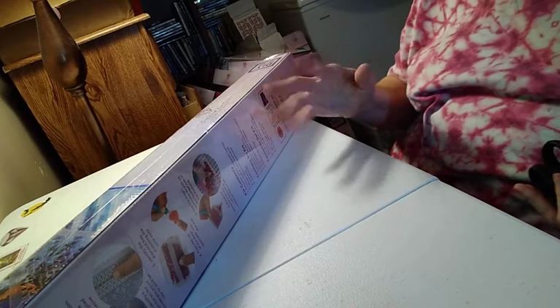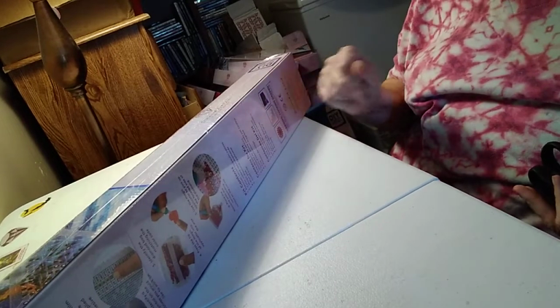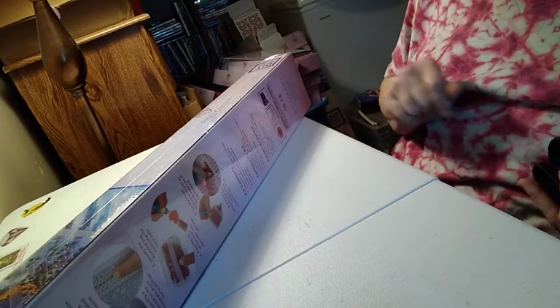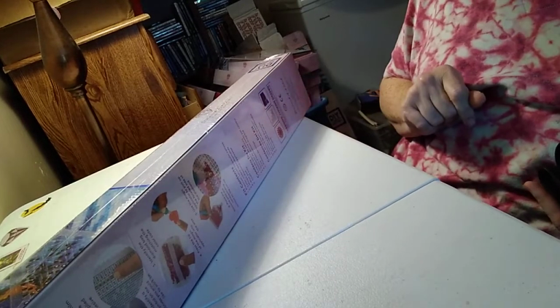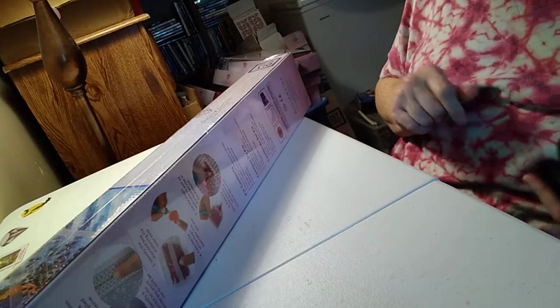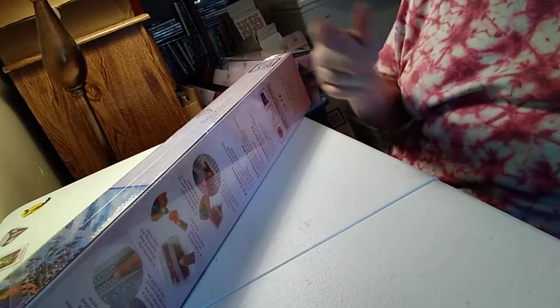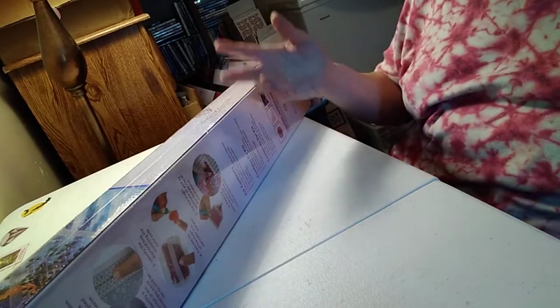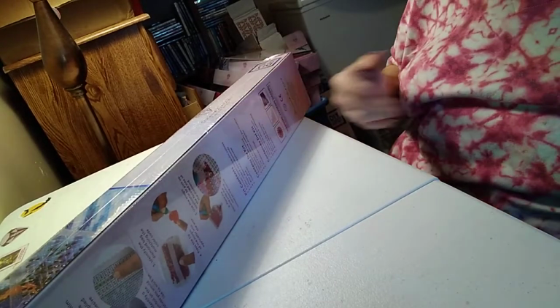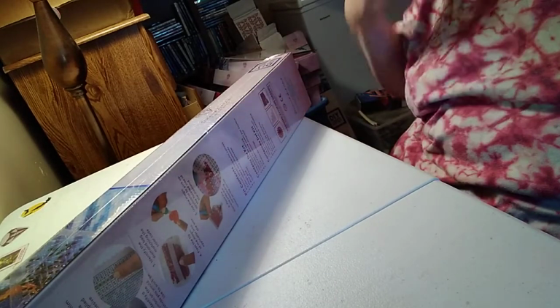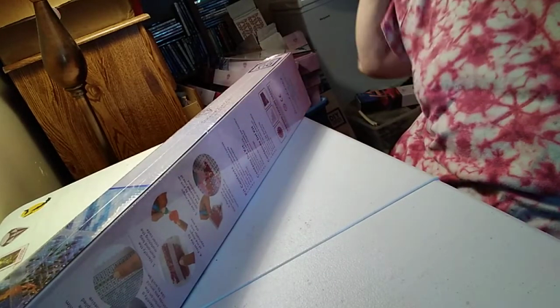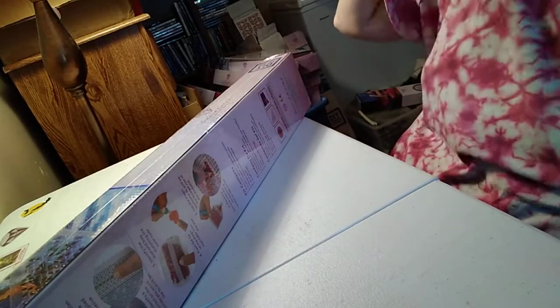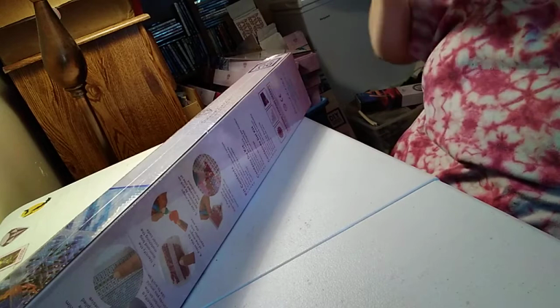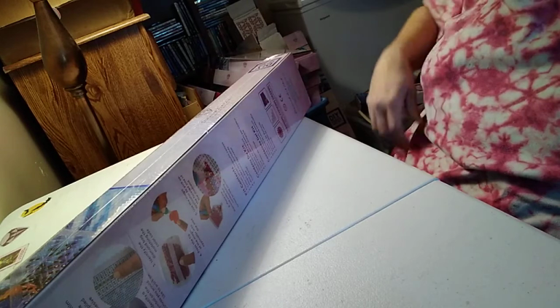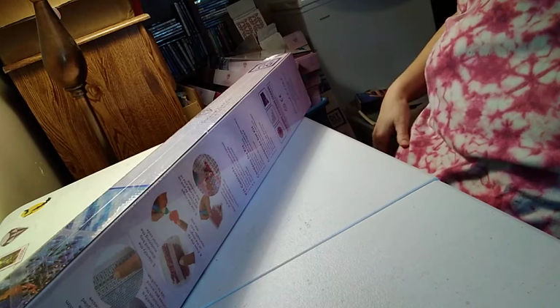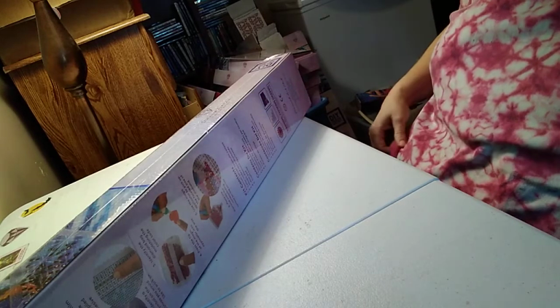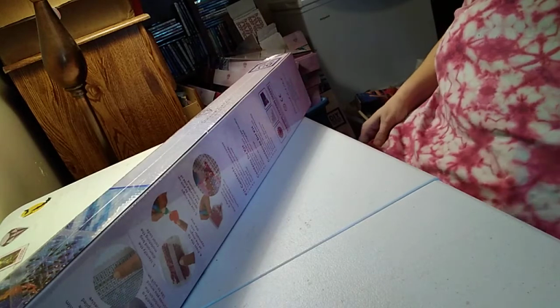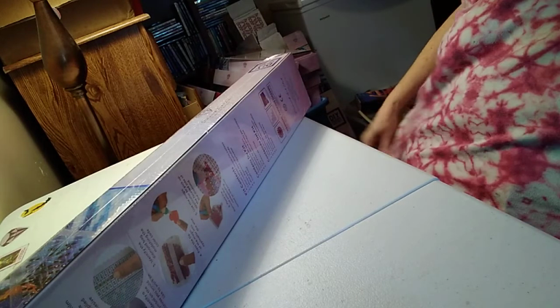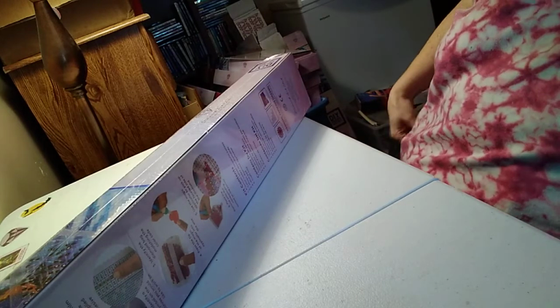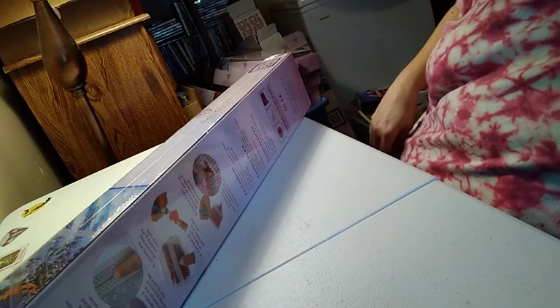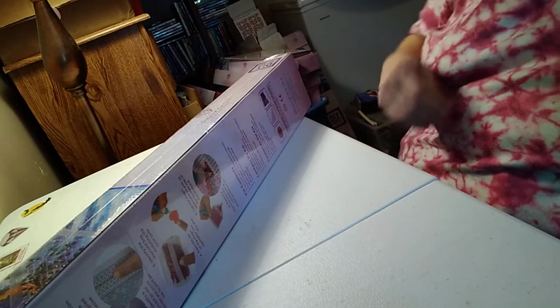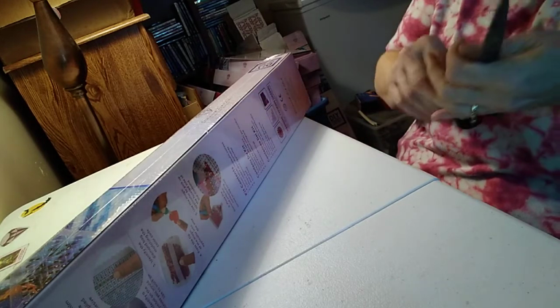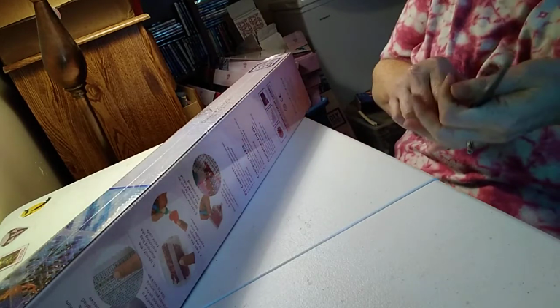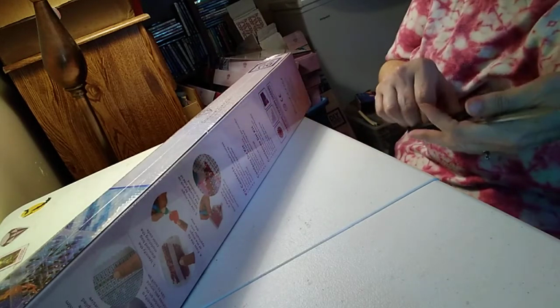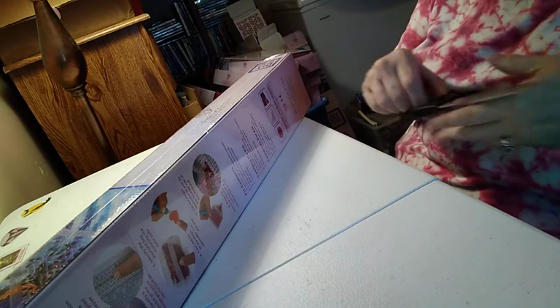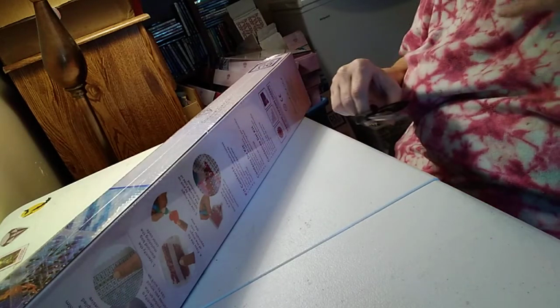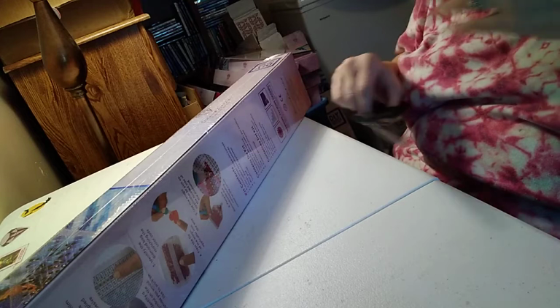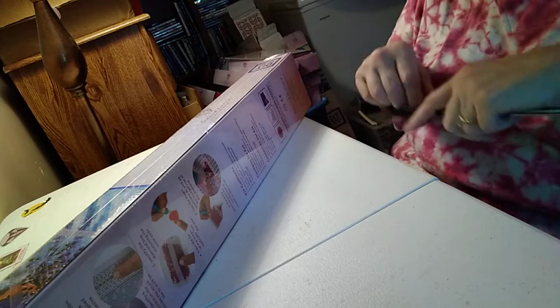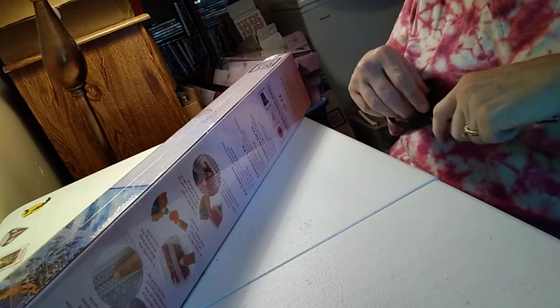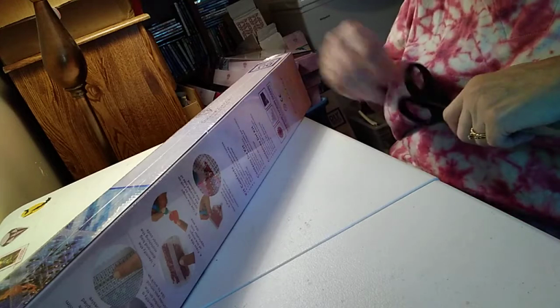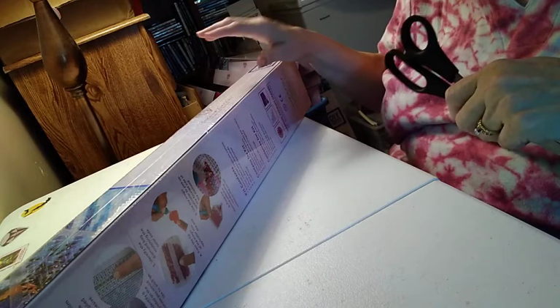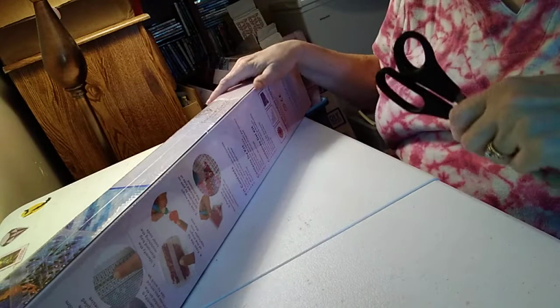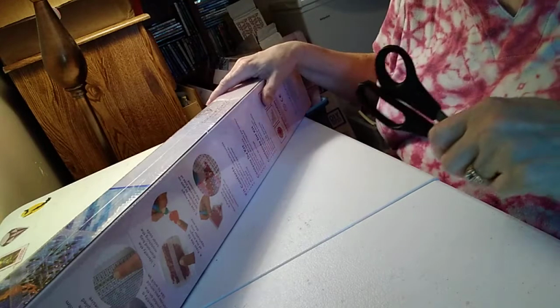Hi y'all, Lucretia here. Welcome to Crafting with Lucretia. I am going to do a Diamond Art Club unboxing. Now, I'm not sponsored by Diamond Art, I just happen to like it a lot.